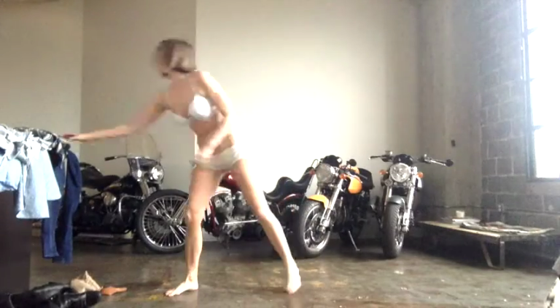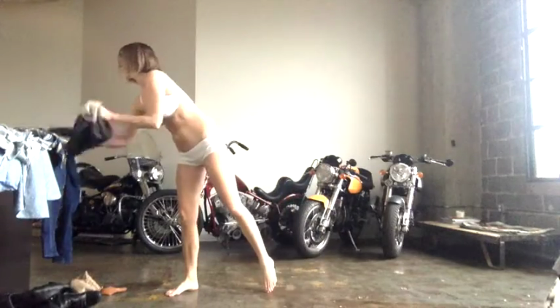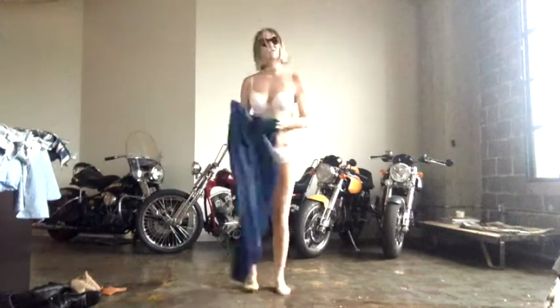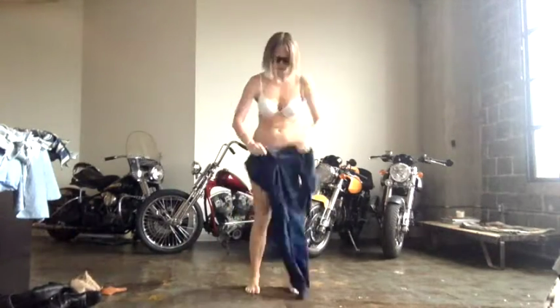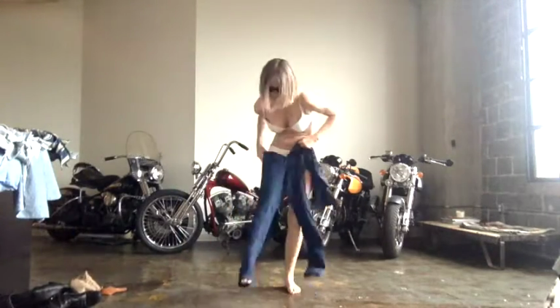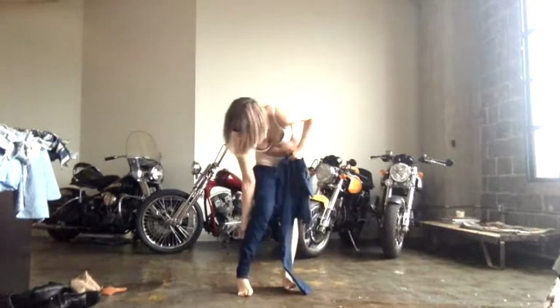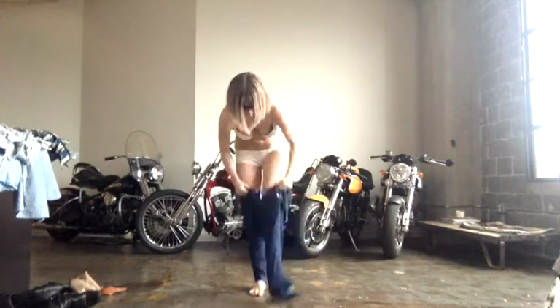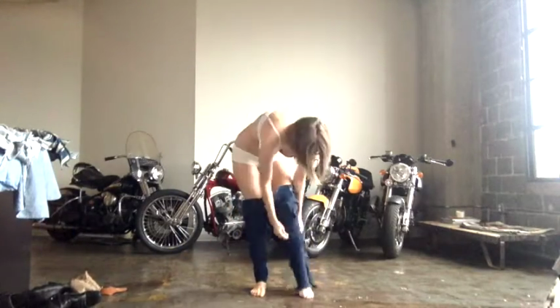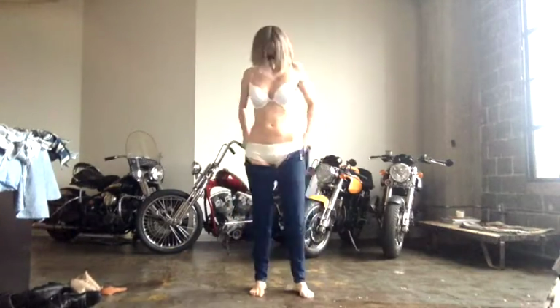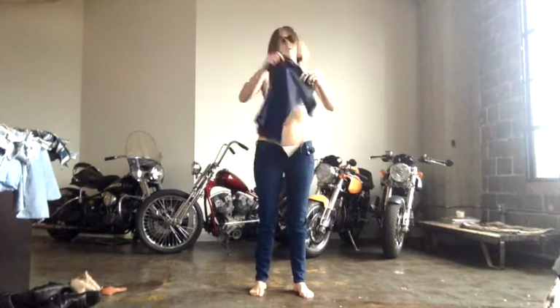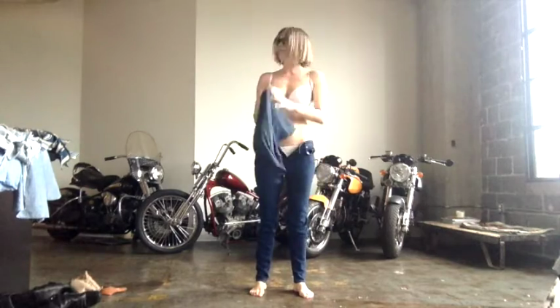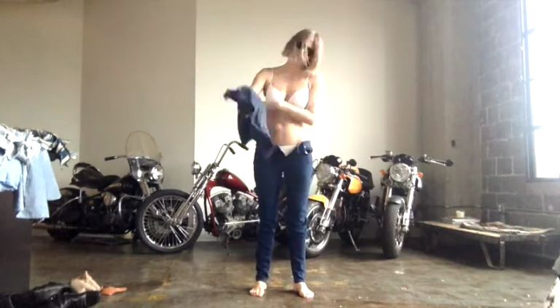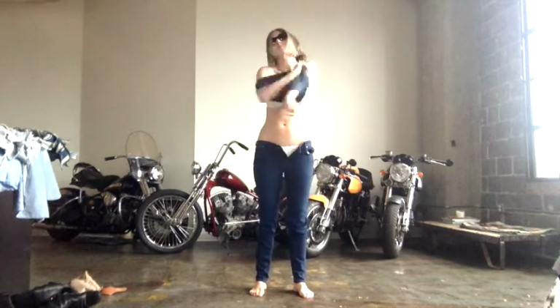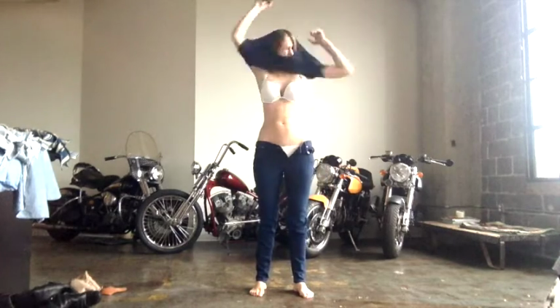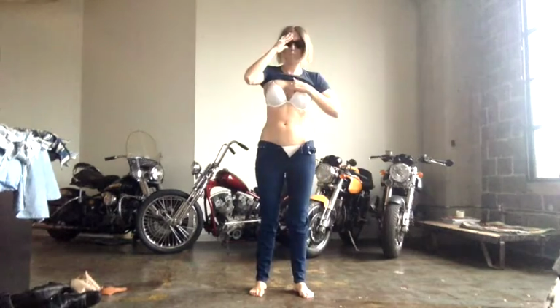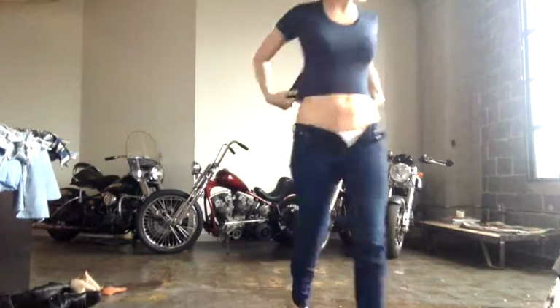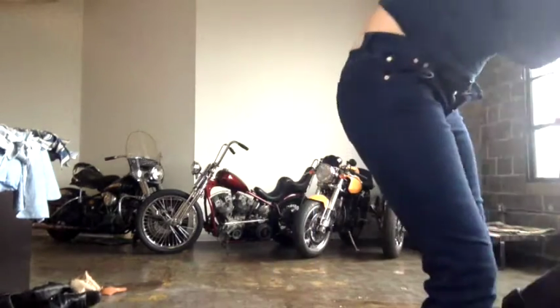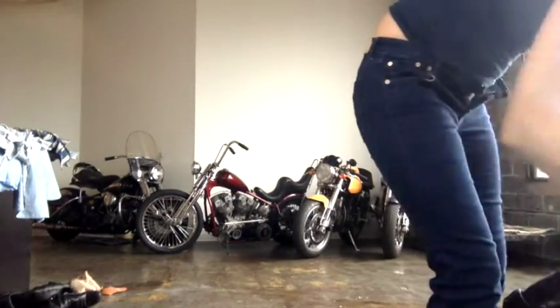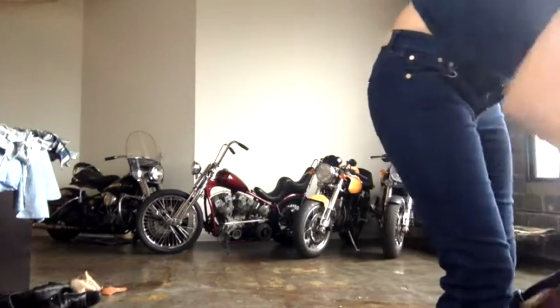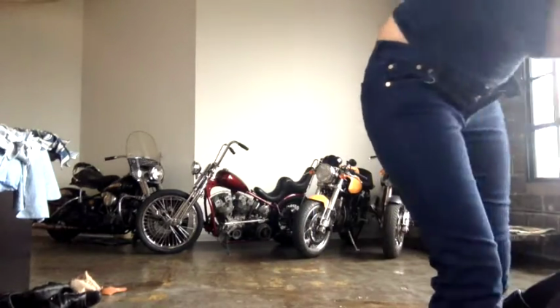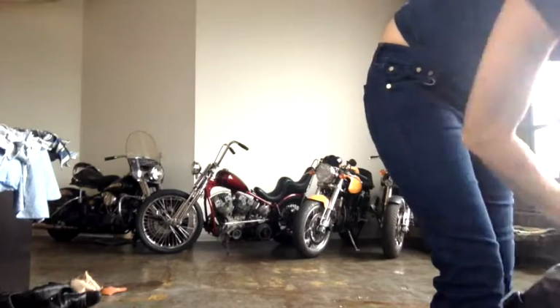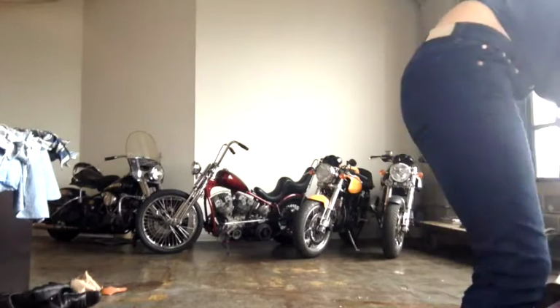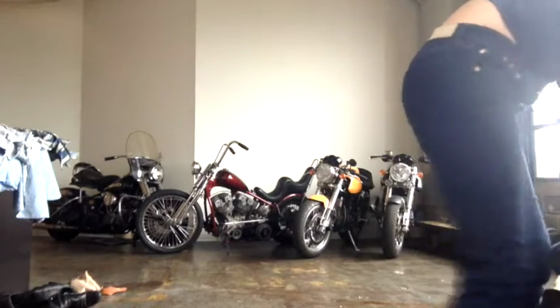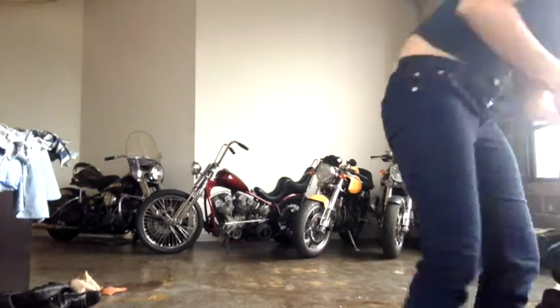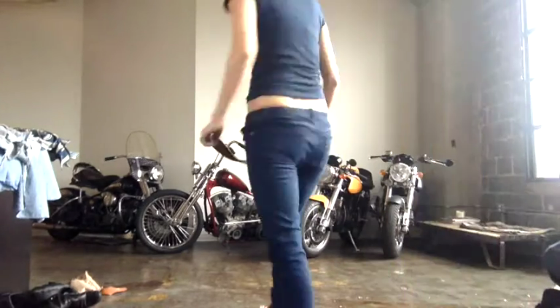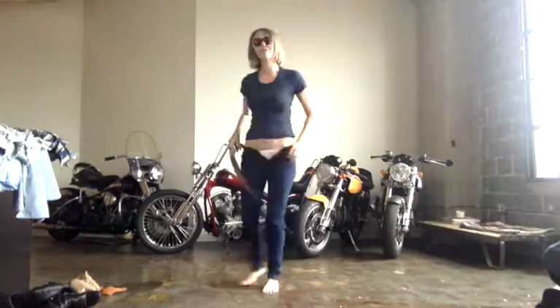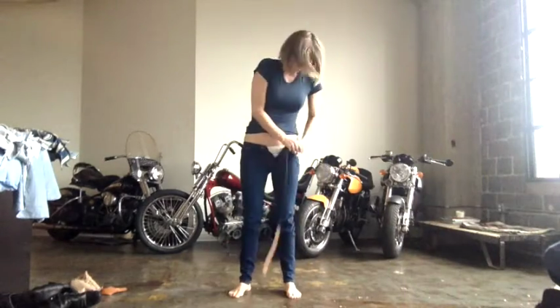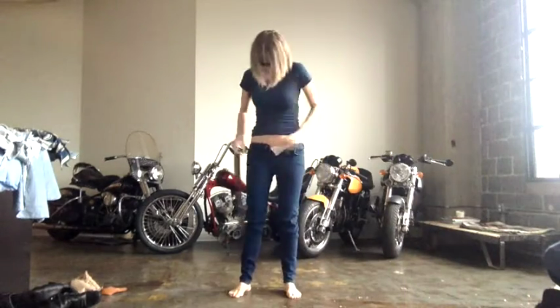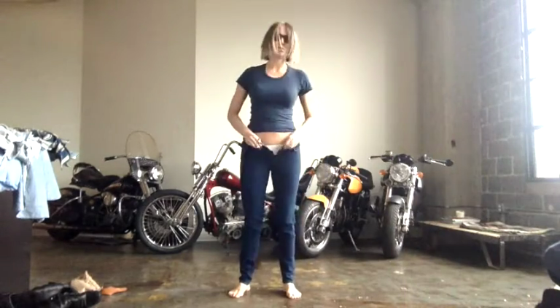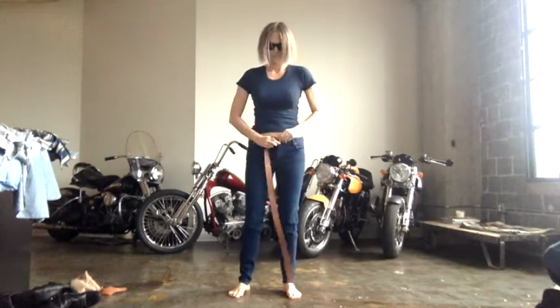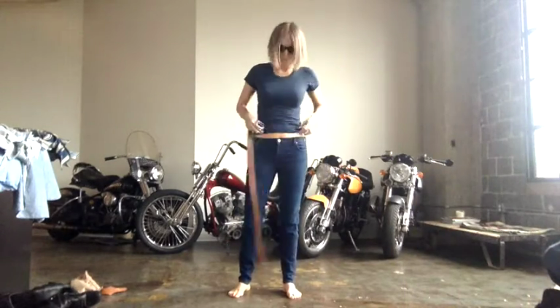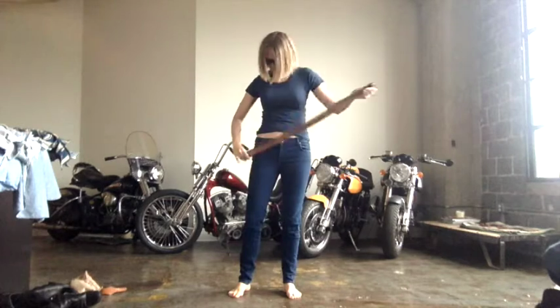Welcome to 'Get Dressed With Me.' On this episode, all my favorite denim that I've been rocking this summer. I got really back into the blue denim for some strange reason — I'm feeling americana and kind of just easiness. These are some of my favorite looks.